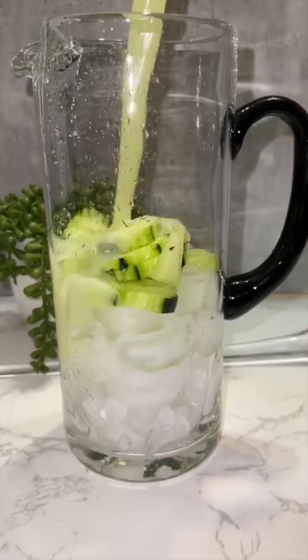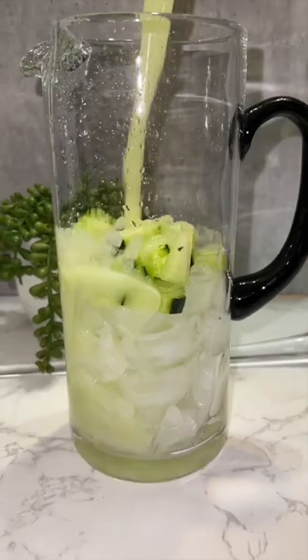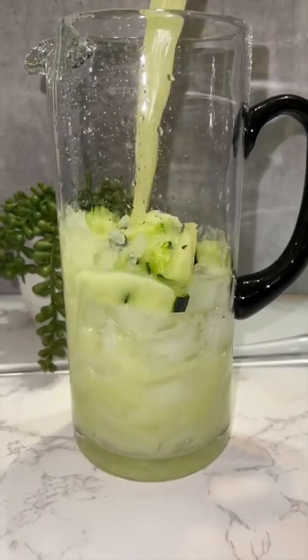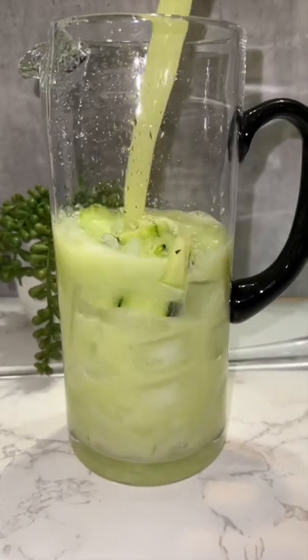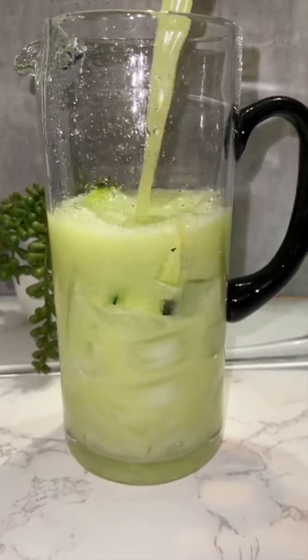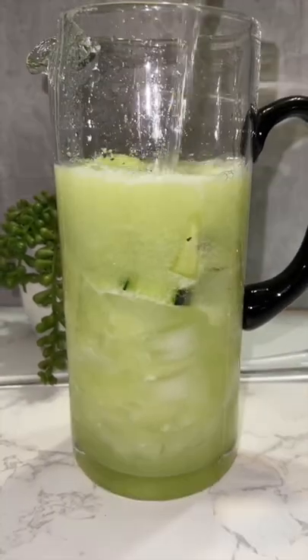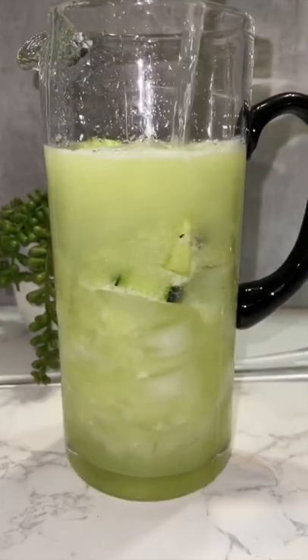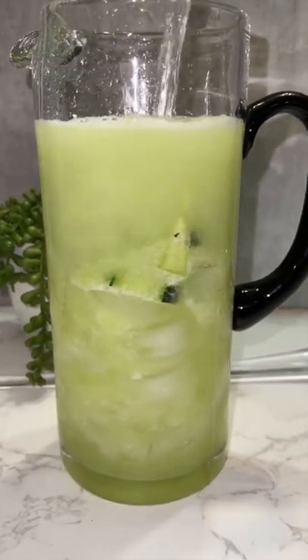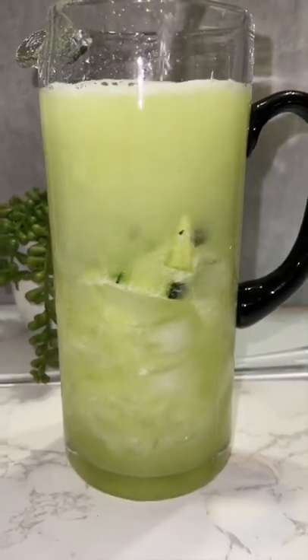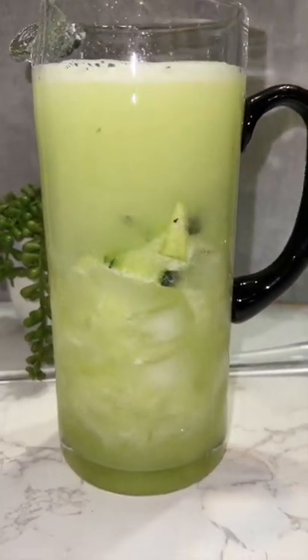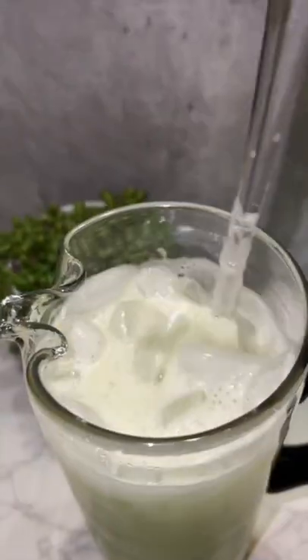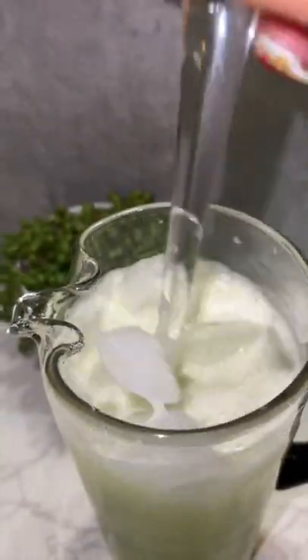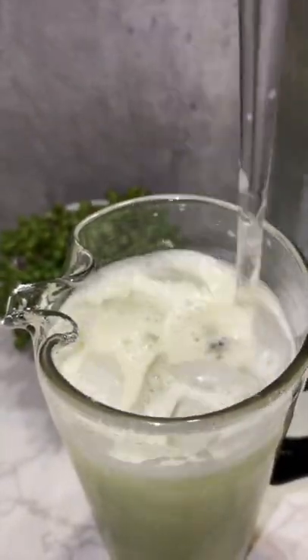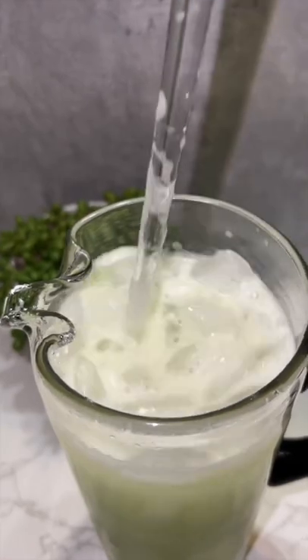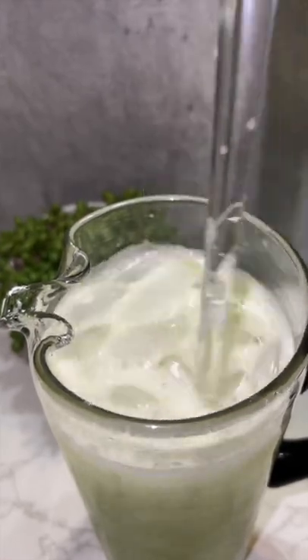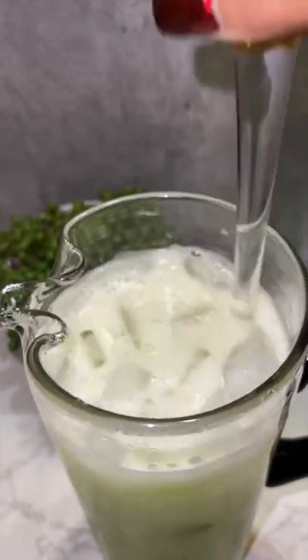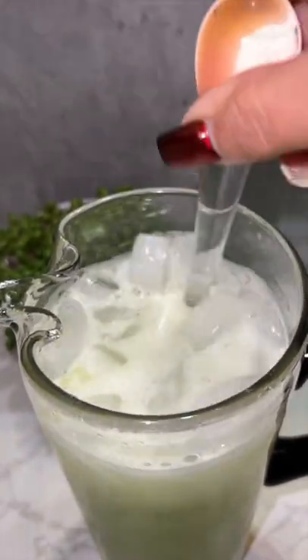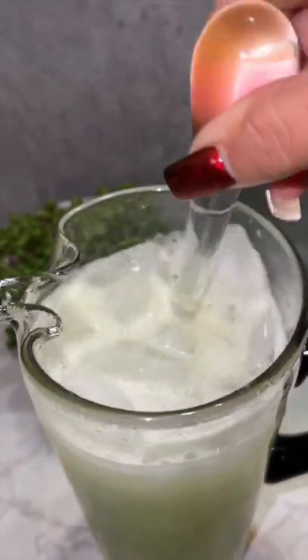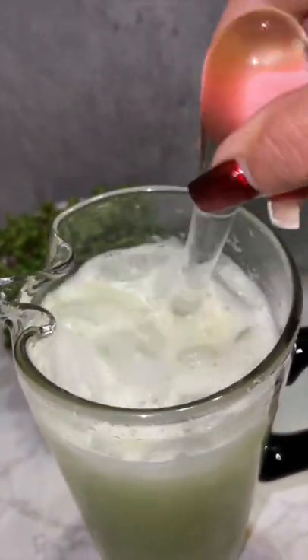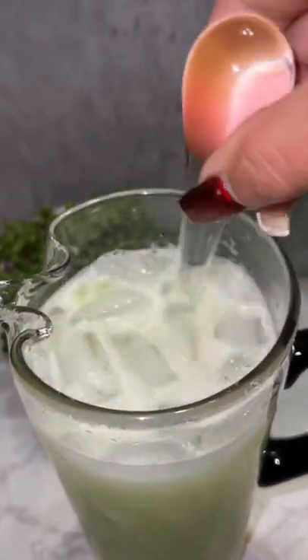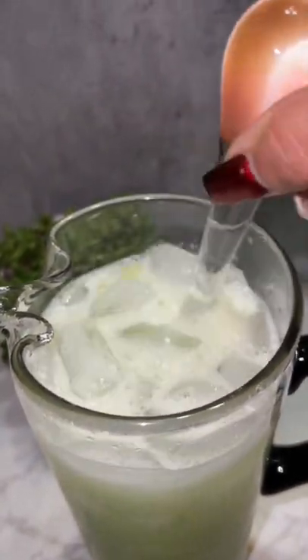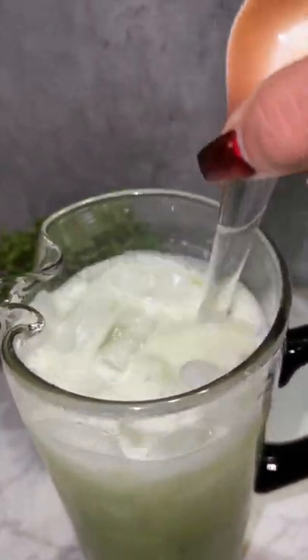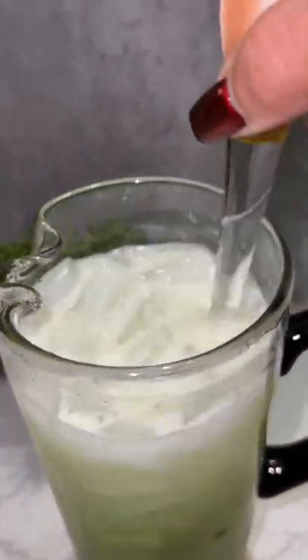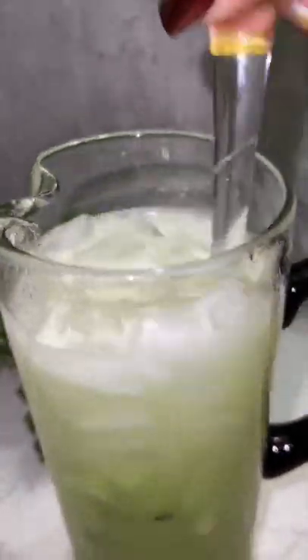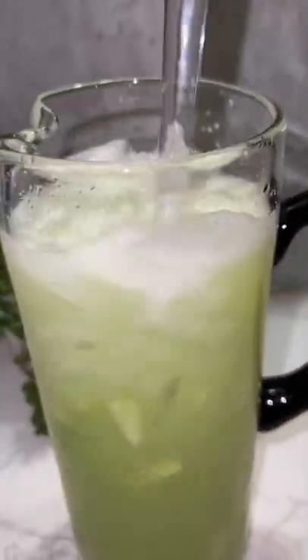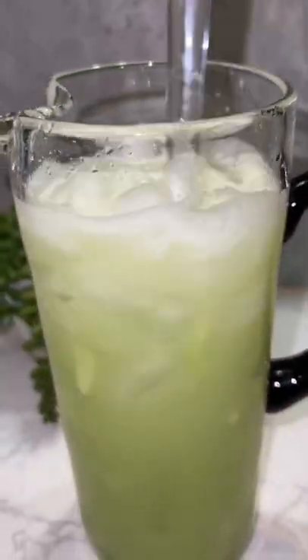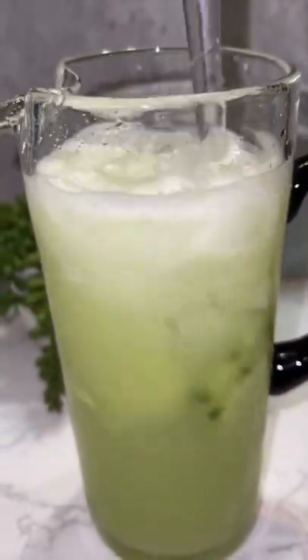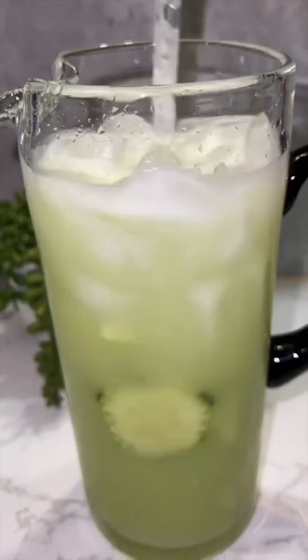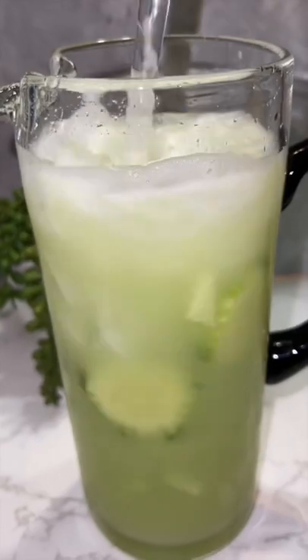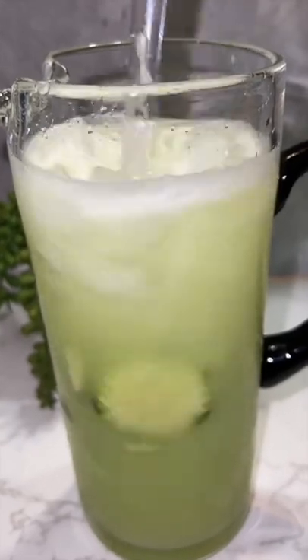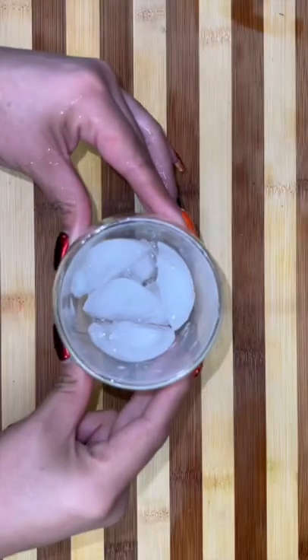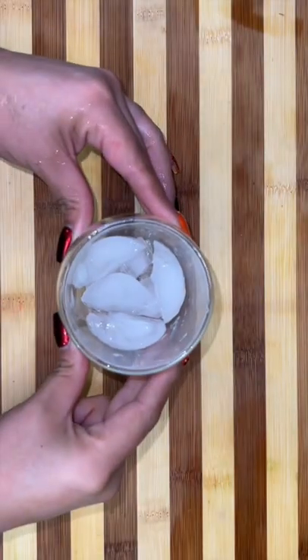Next we're going to add our ice, our garnish, and then add what we blended a little bit over halfway, and fill up the rest with water. Now this is the perfect time to check for sweetness — if it needs more sugar, add more sugar; if it's too sweet, just add more water.